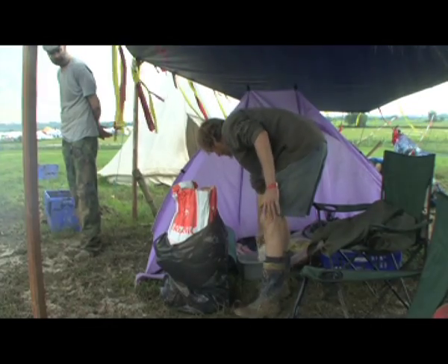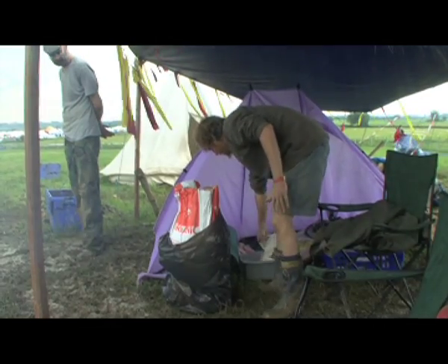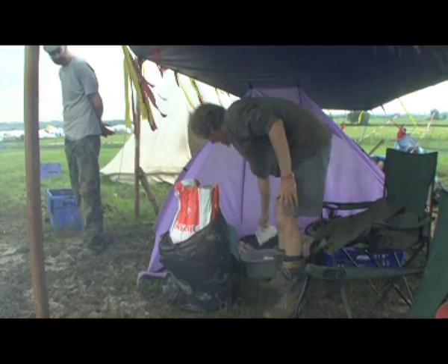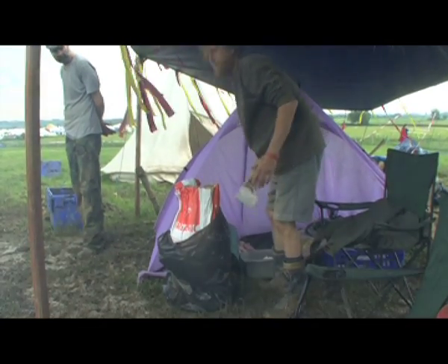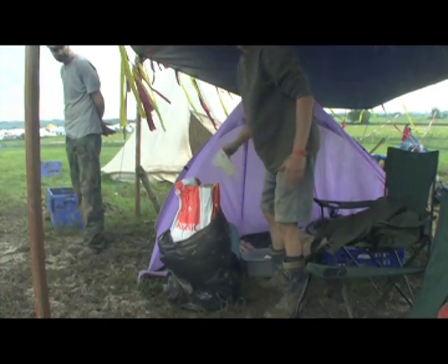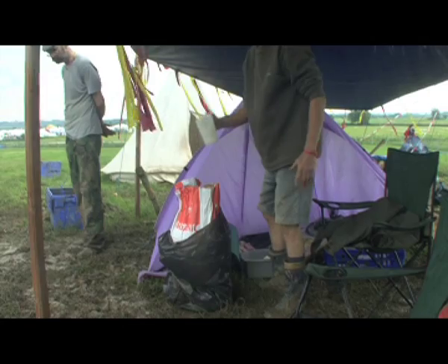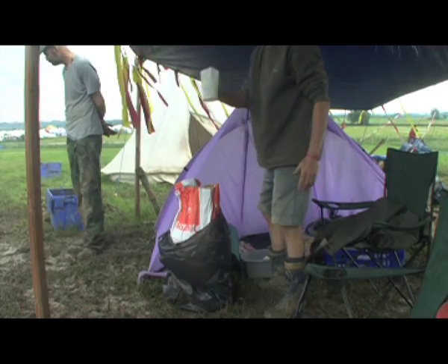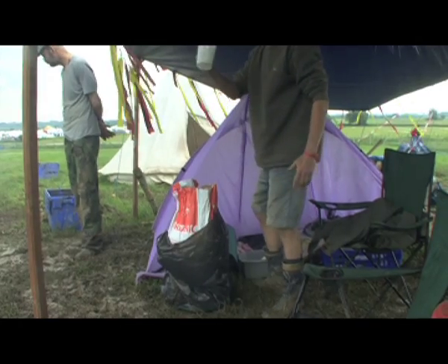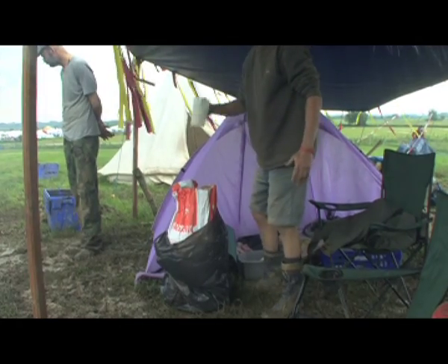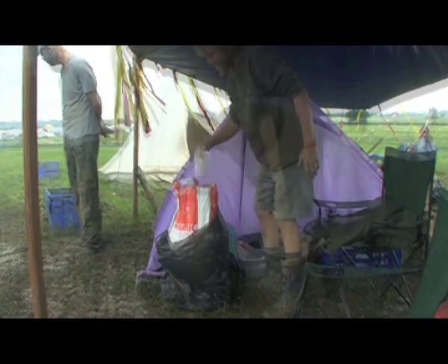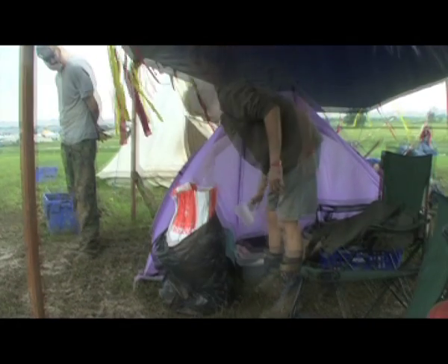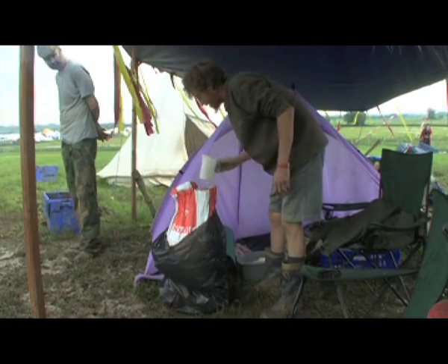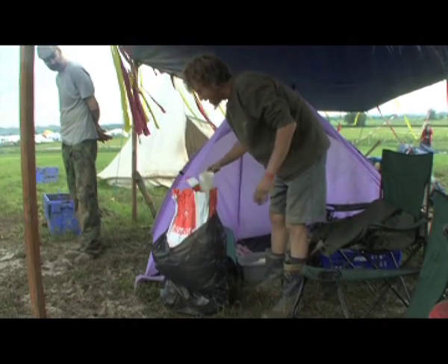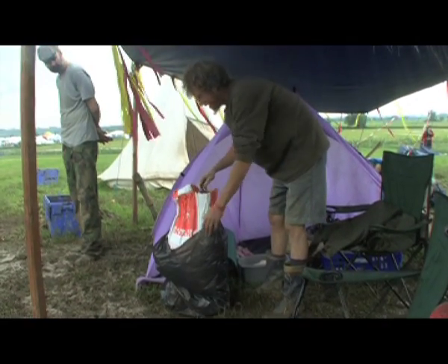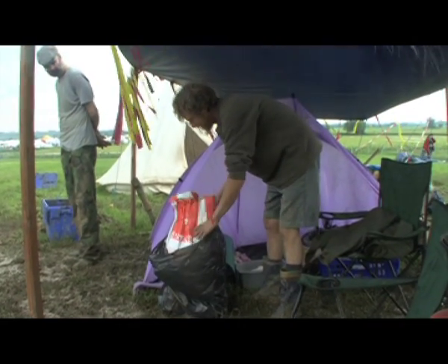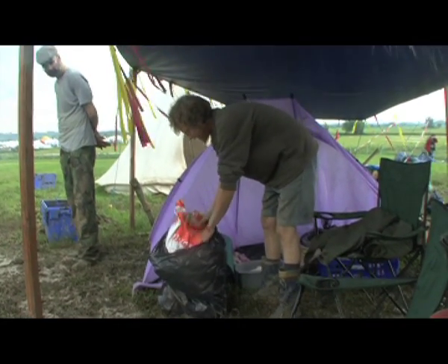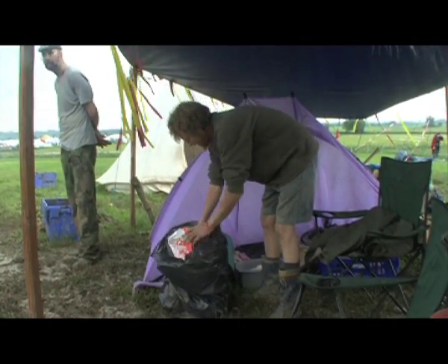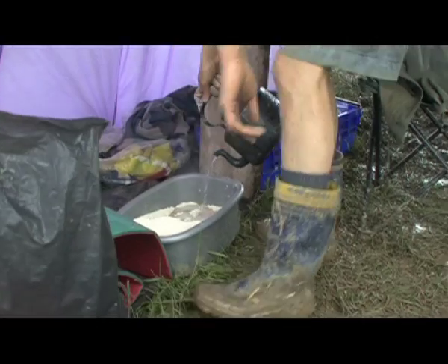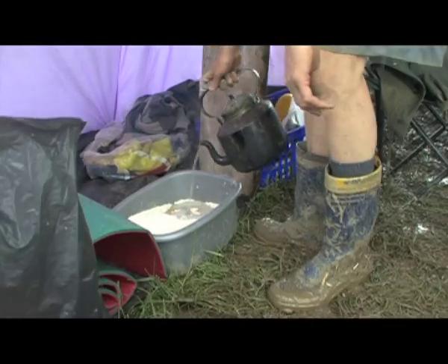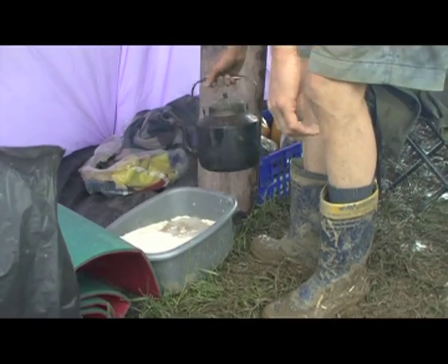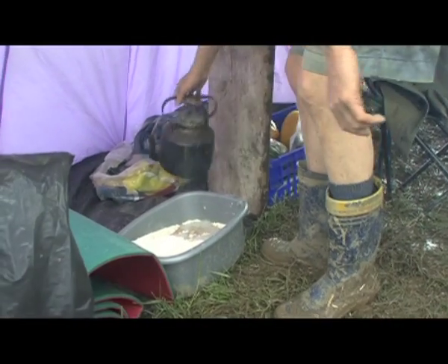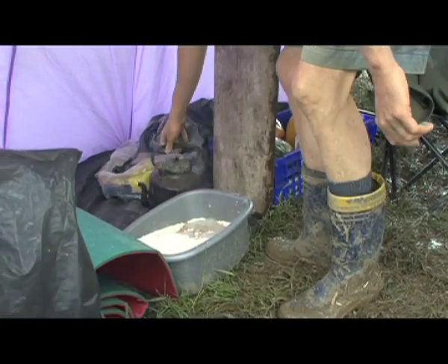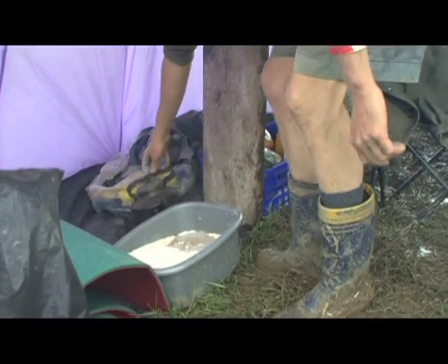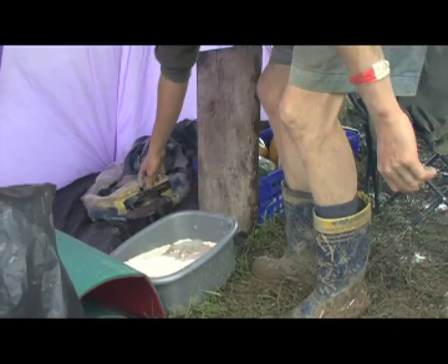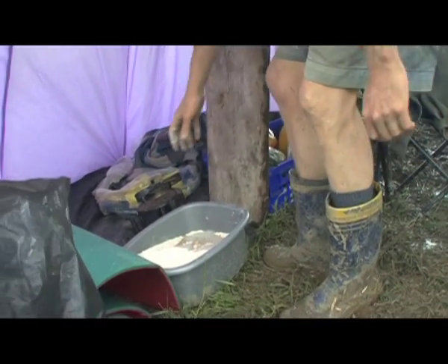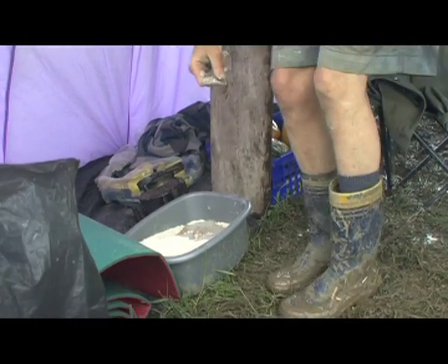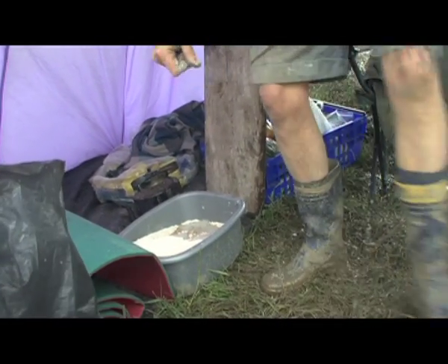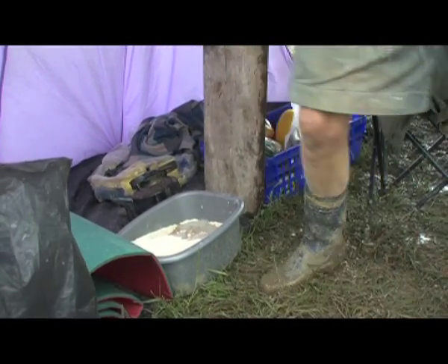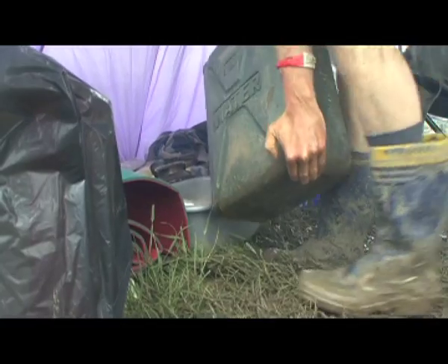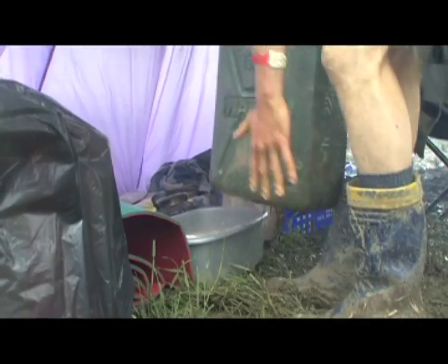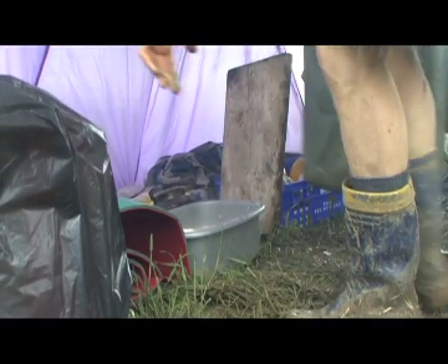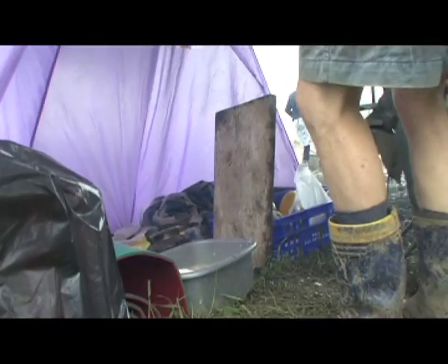To make eight big loaves we need seven of these. This water is too hot — it'll kill the yeast. Cold water.